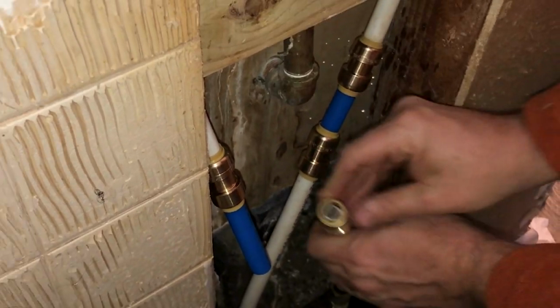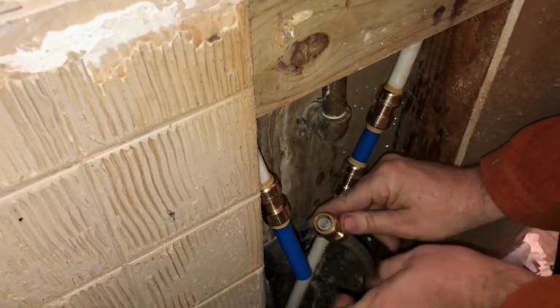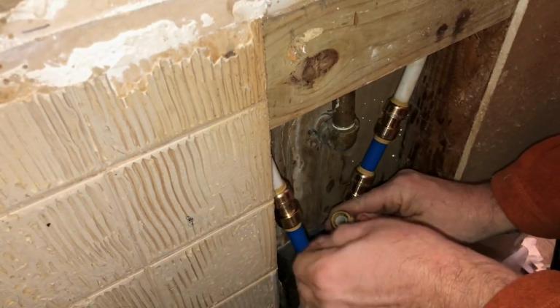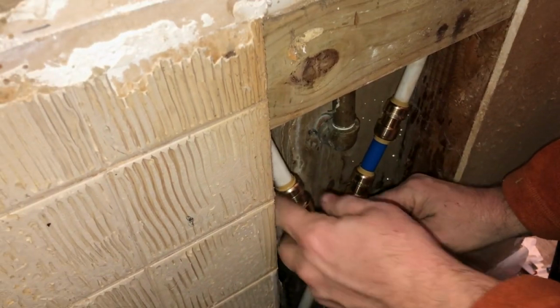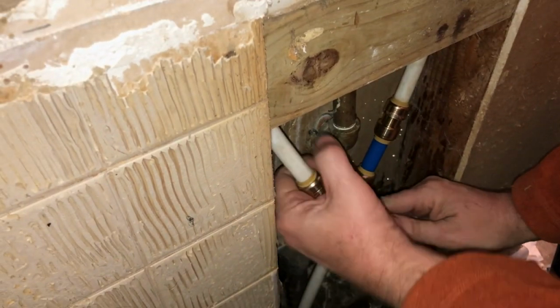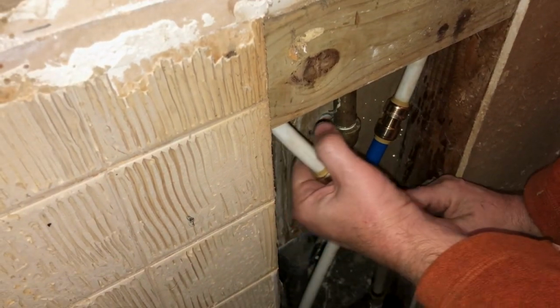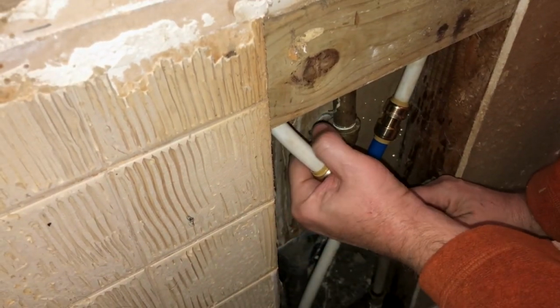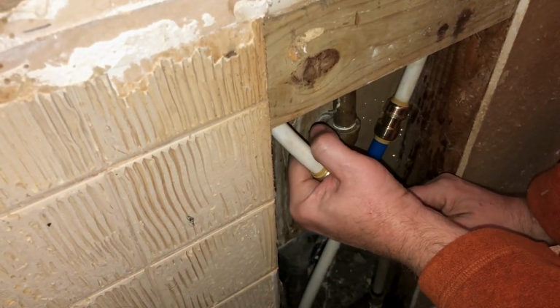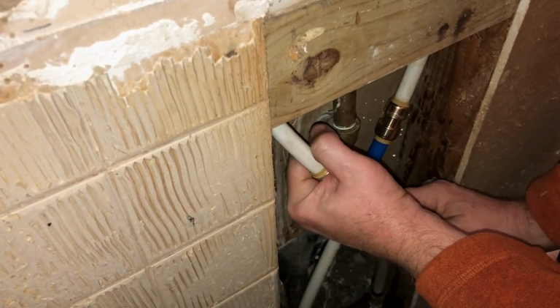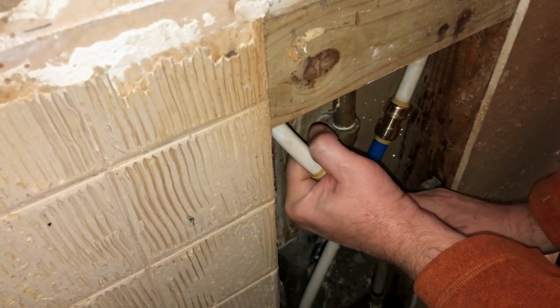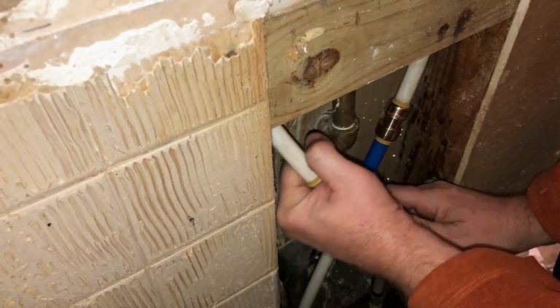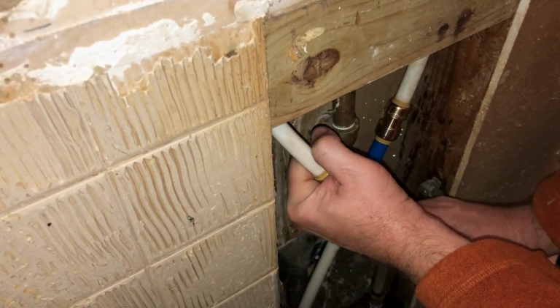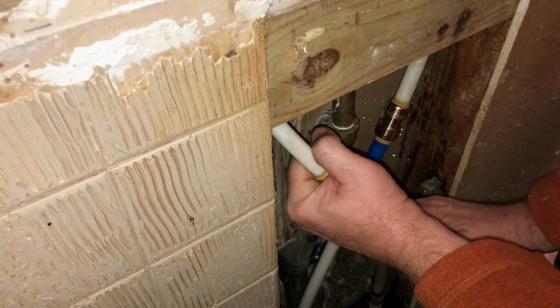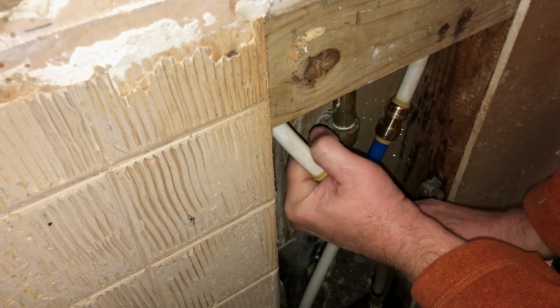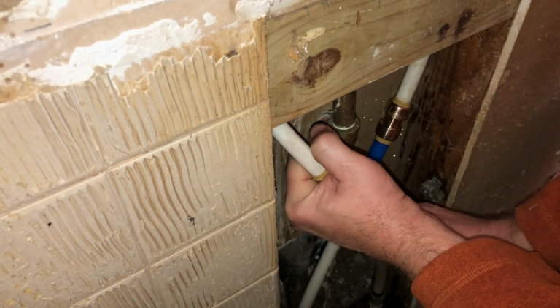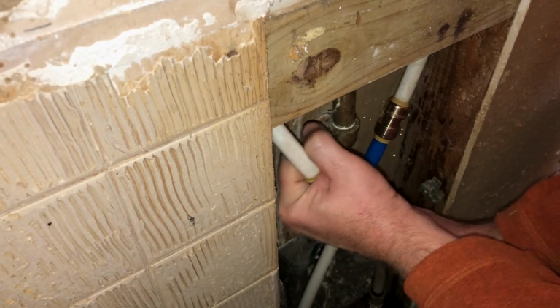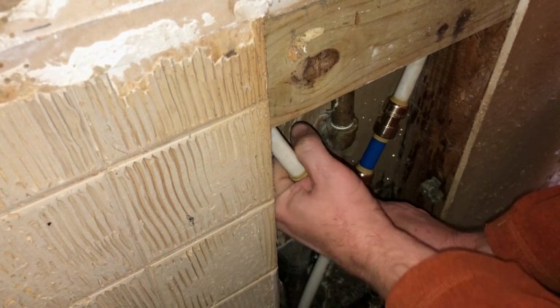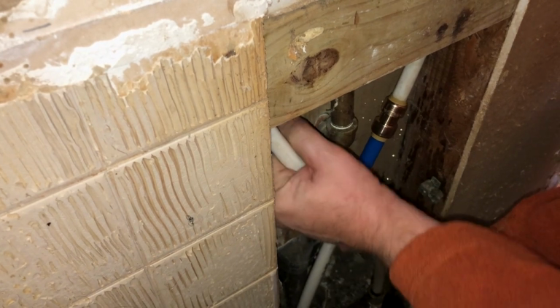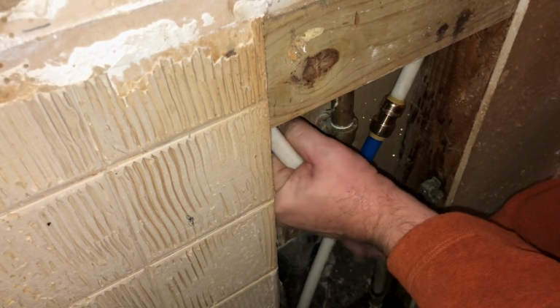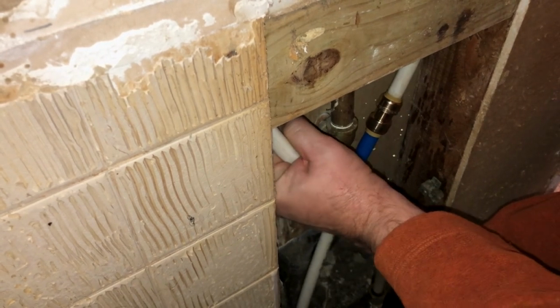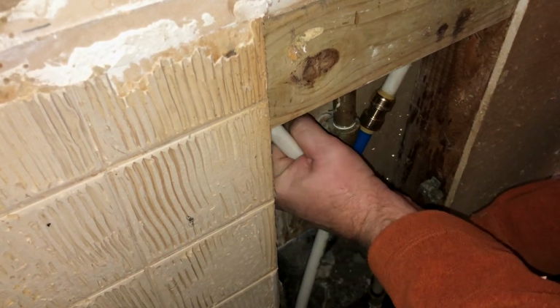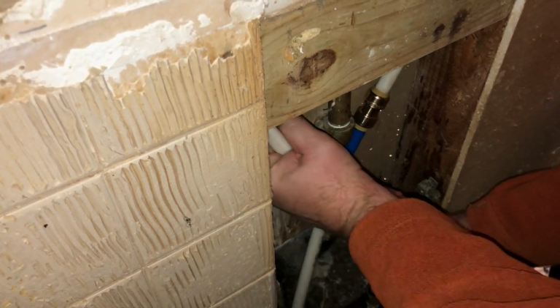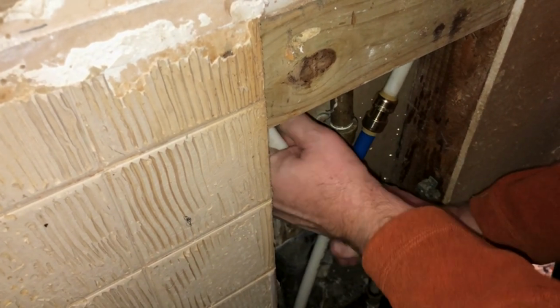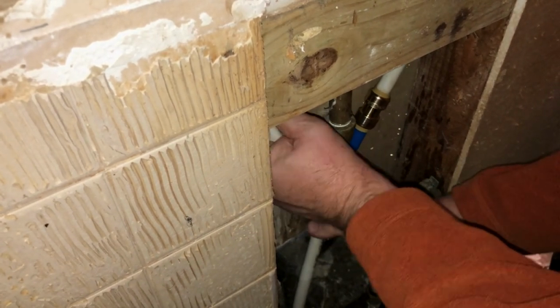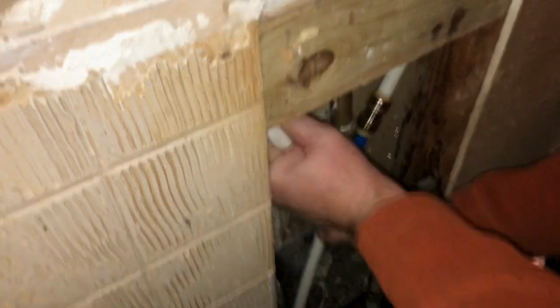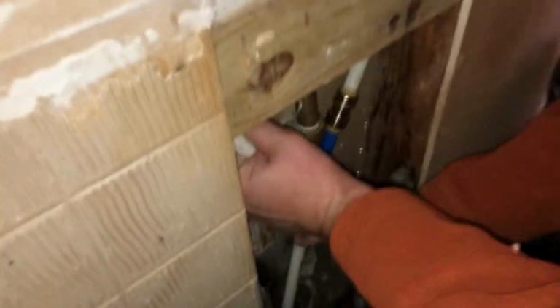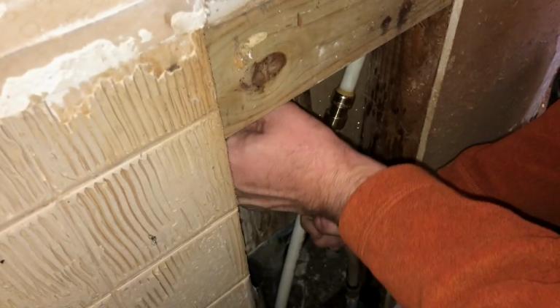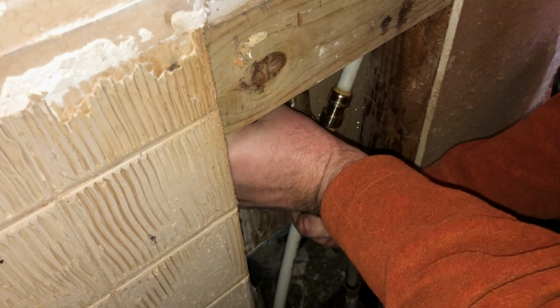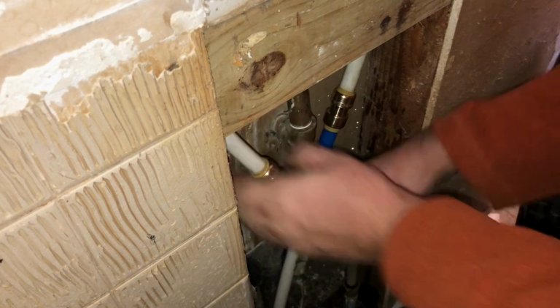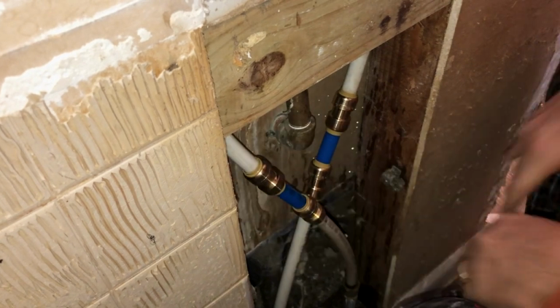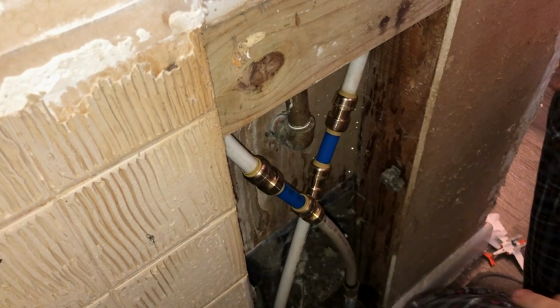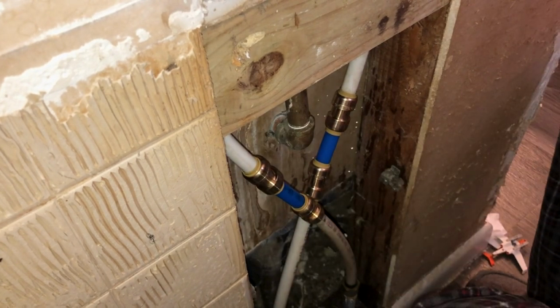Then we'll do this one the same way. Bring it out, bend it a little bit, get it lined up, and click it all together.